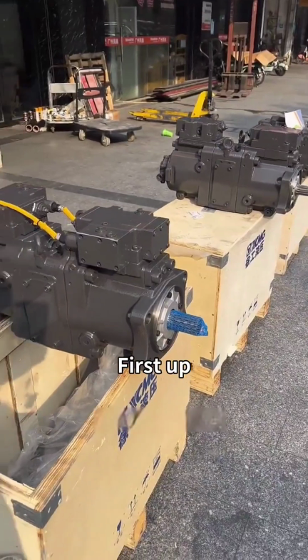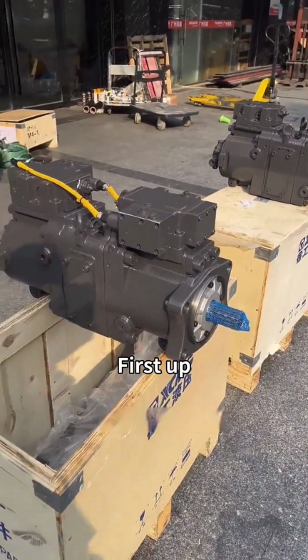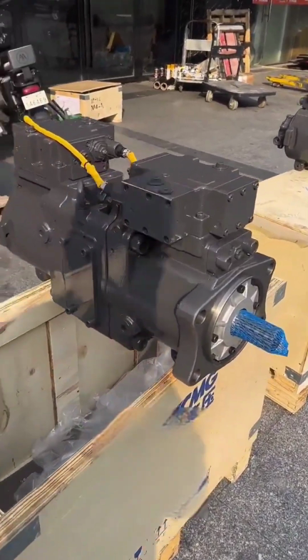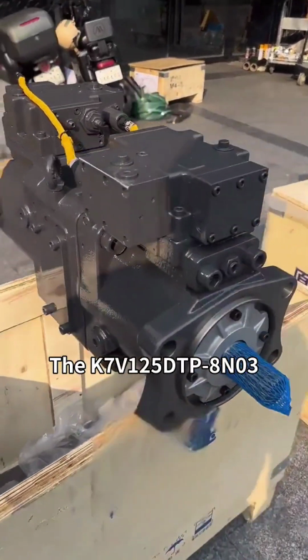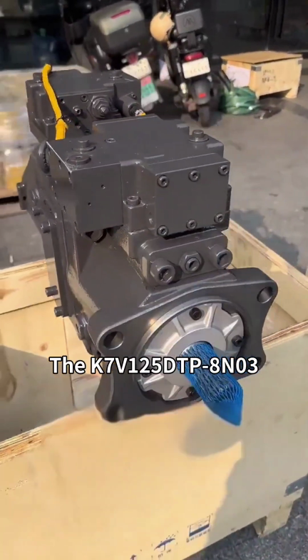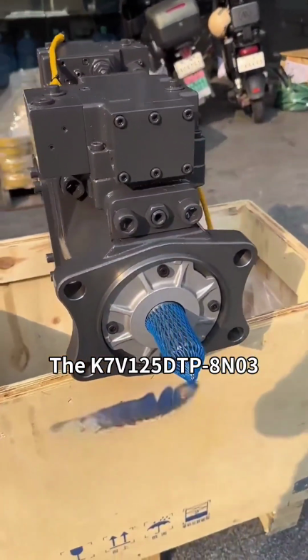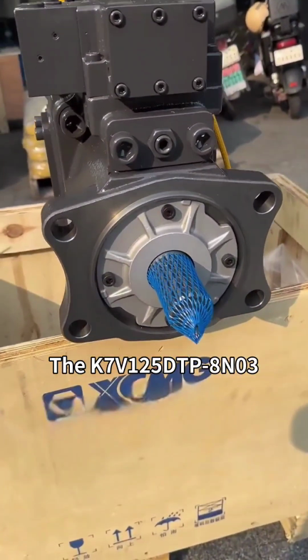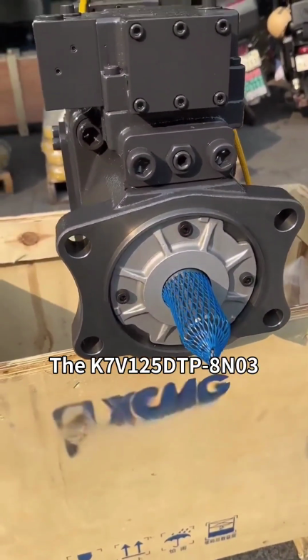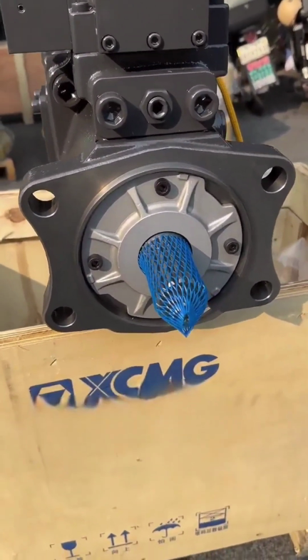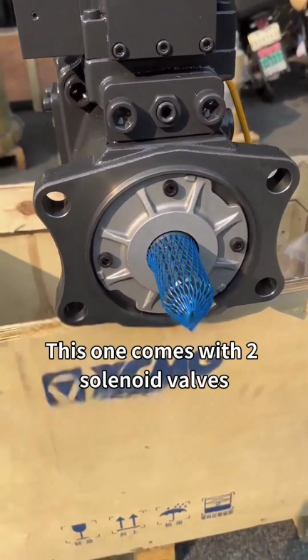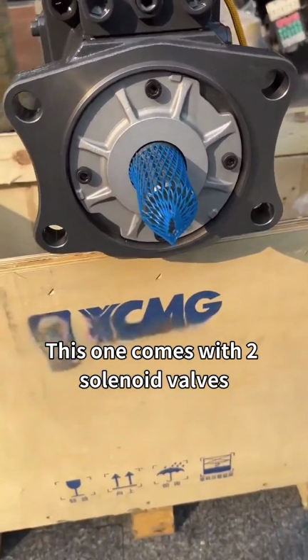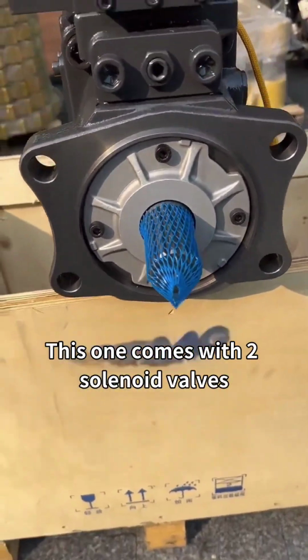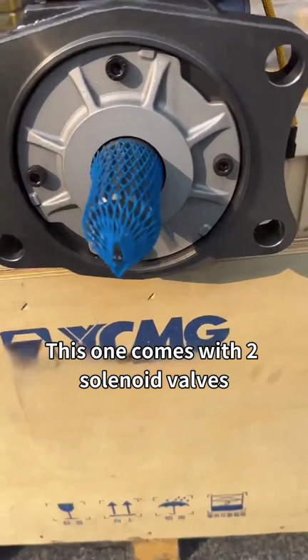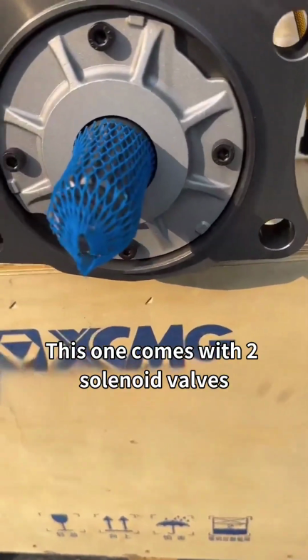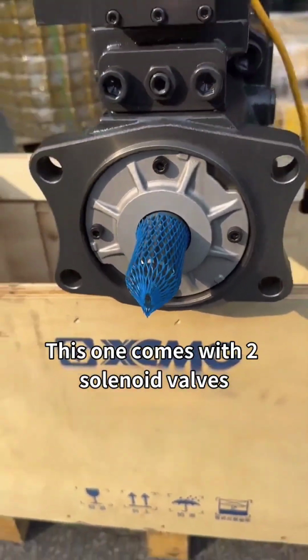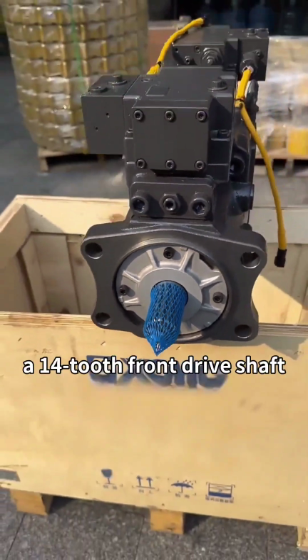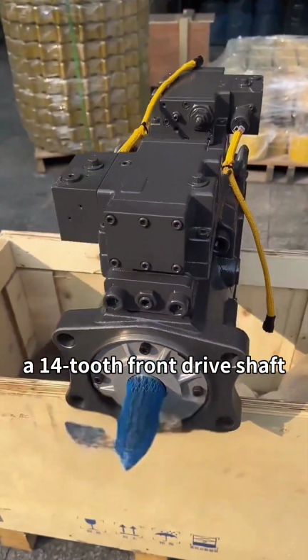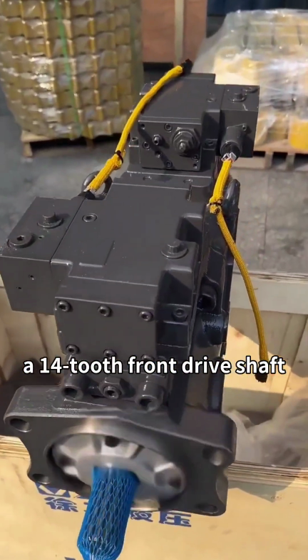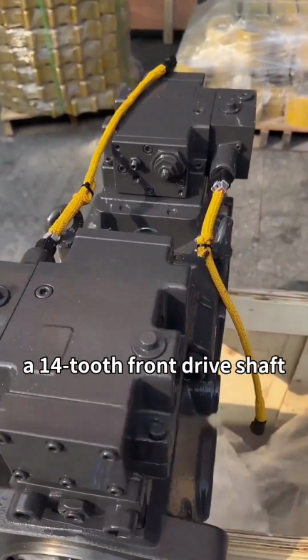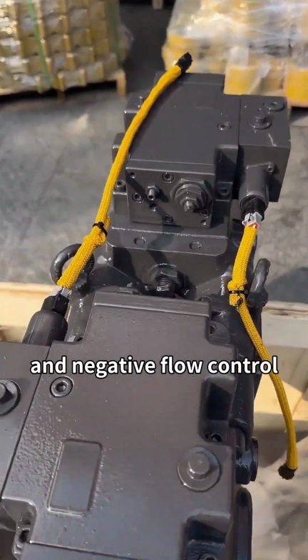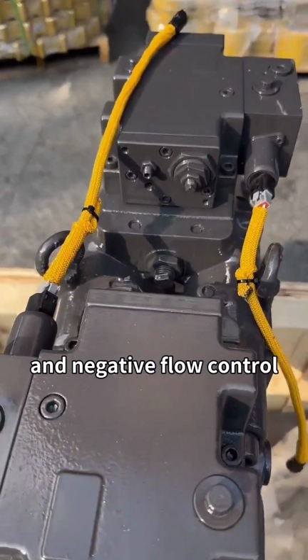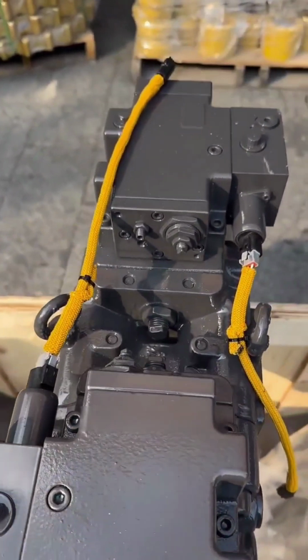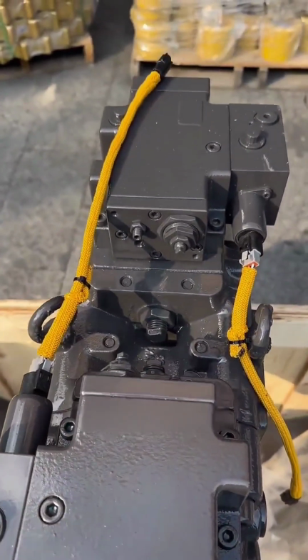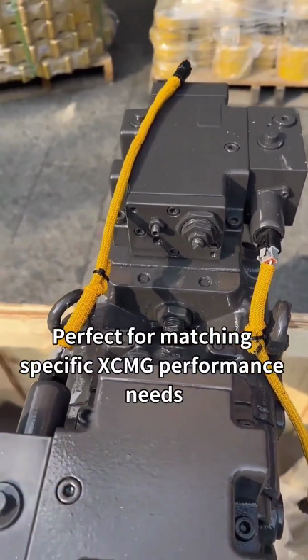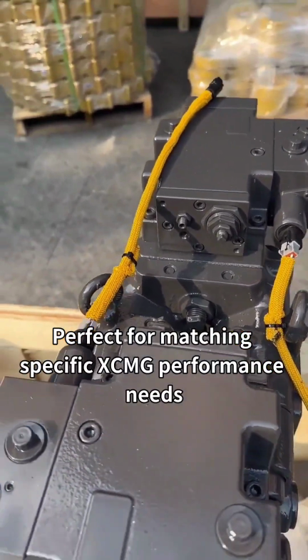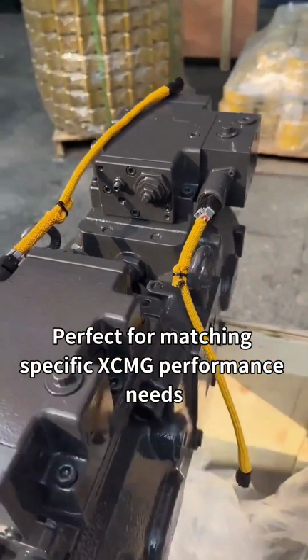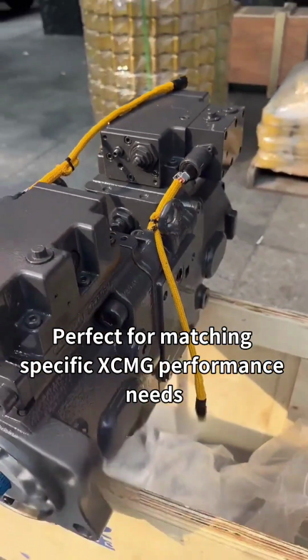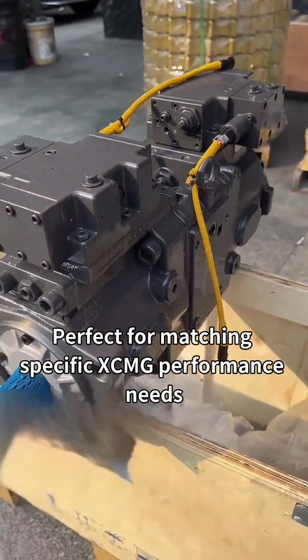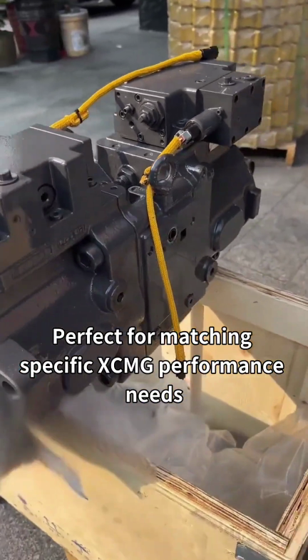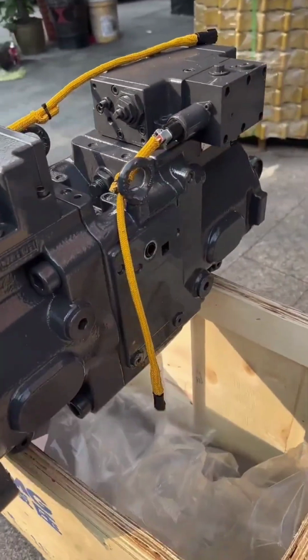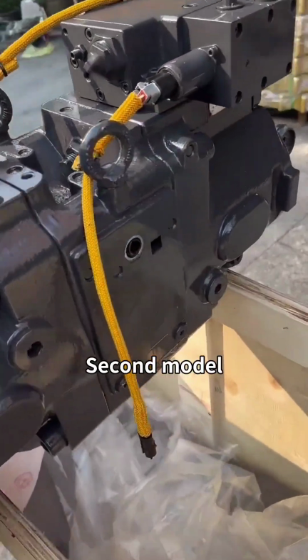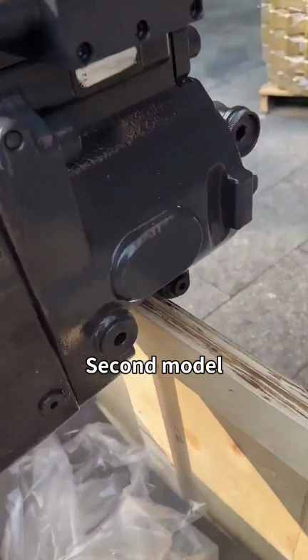First up, the K7 V1-5 DTP 8N03. This one comes with two solenoid valves, a 14-tooth front drive shaft, and negative flow control. Perfect for matching specific XM performance needs.